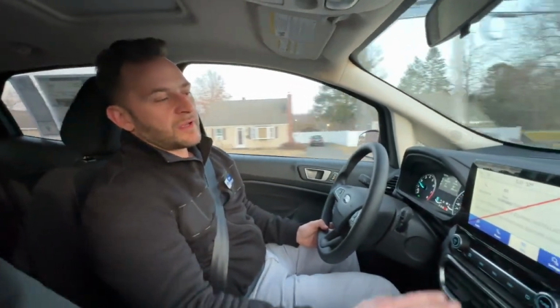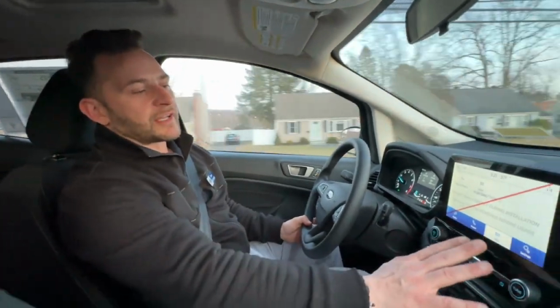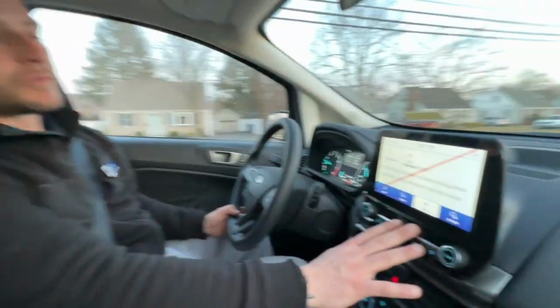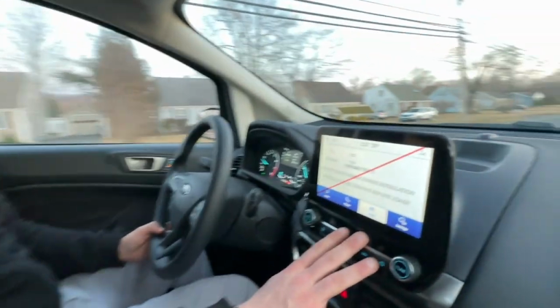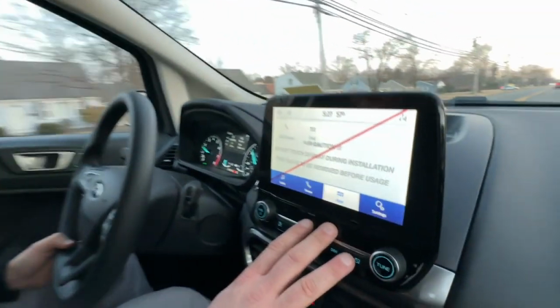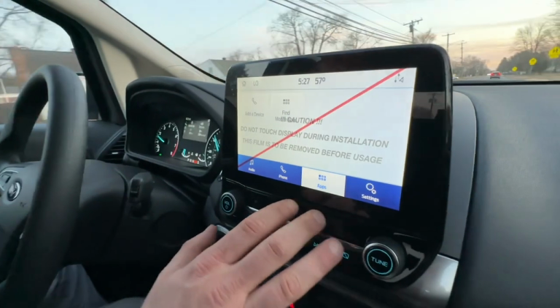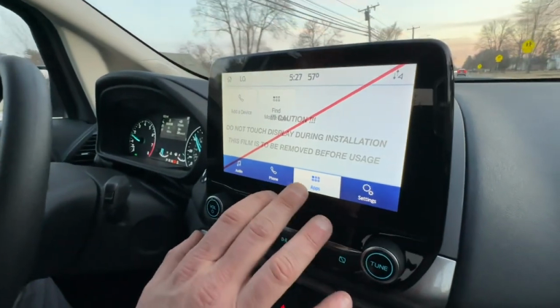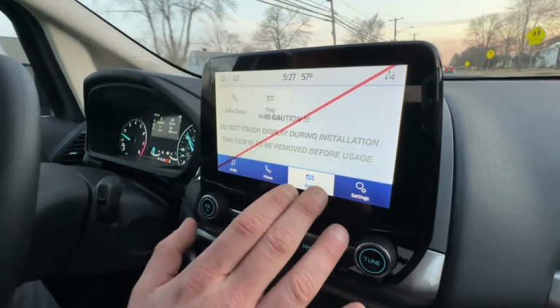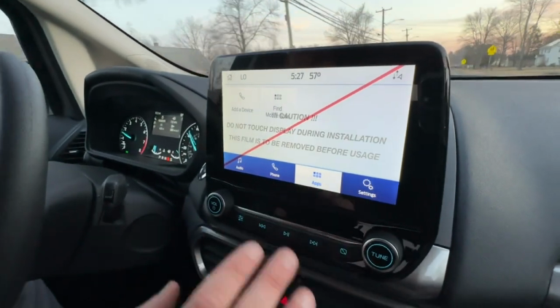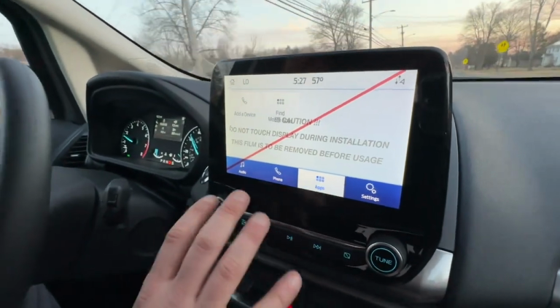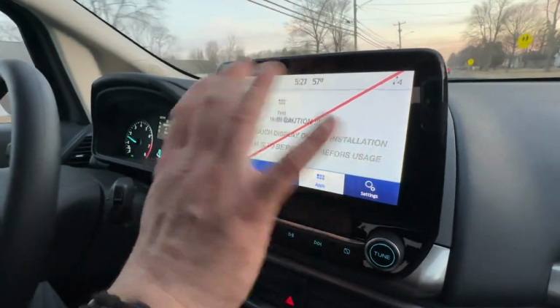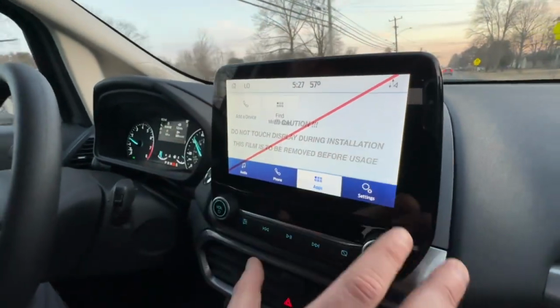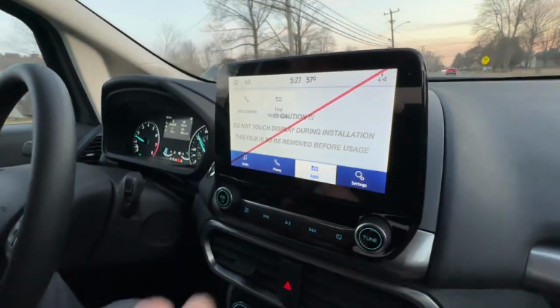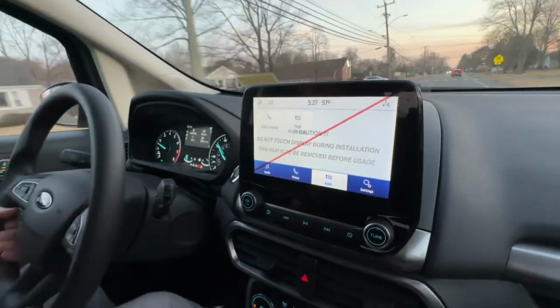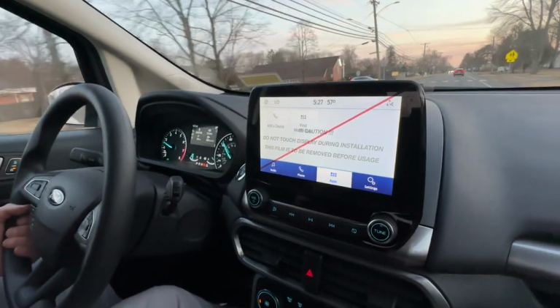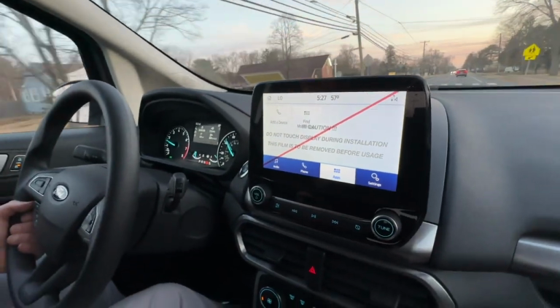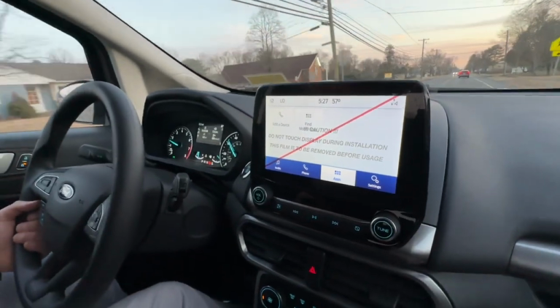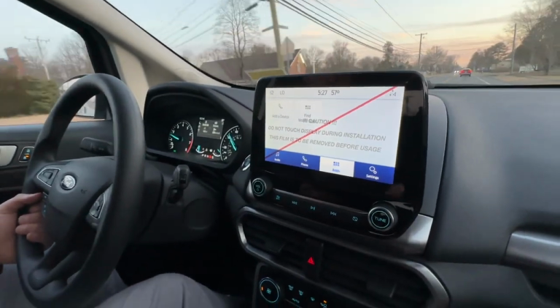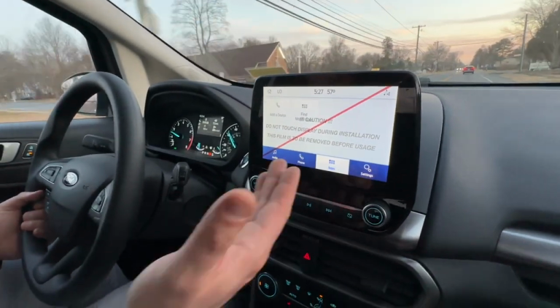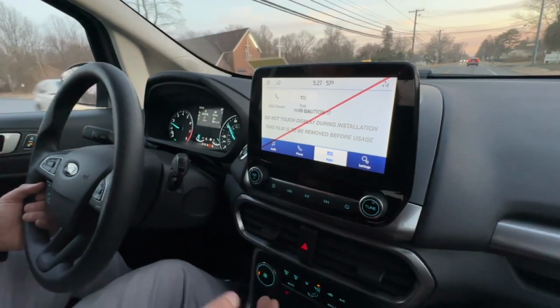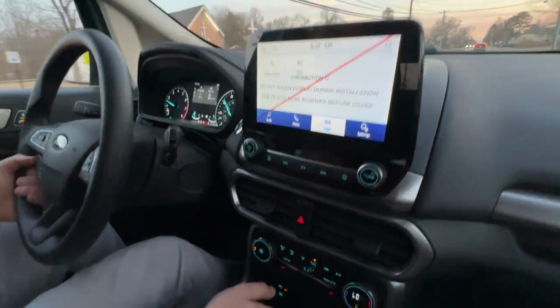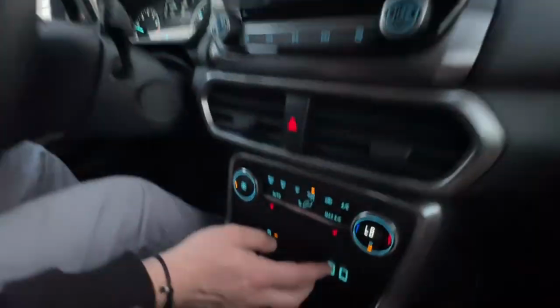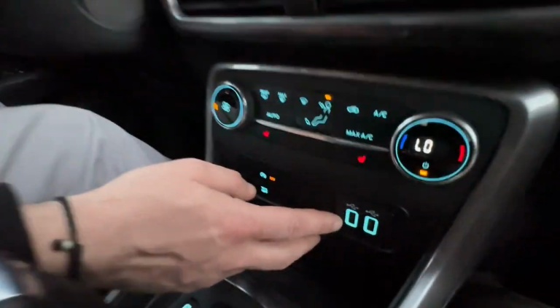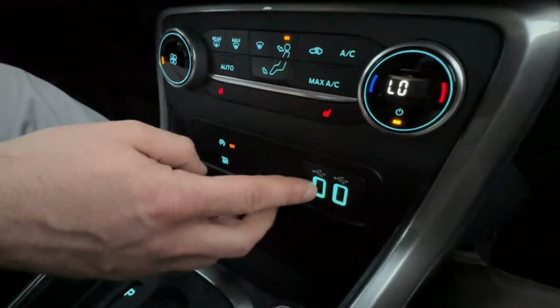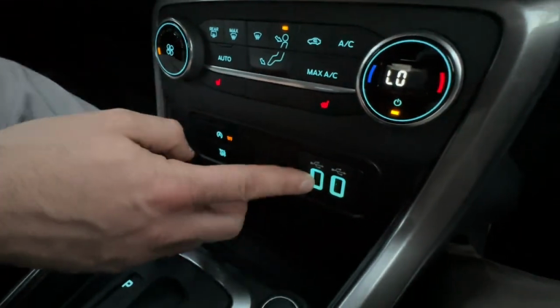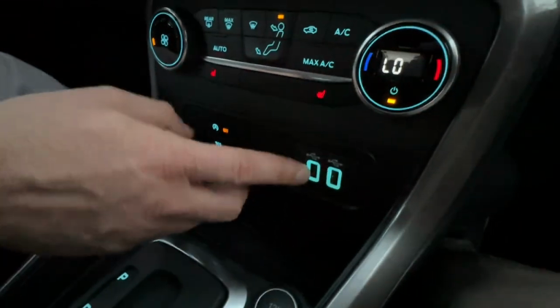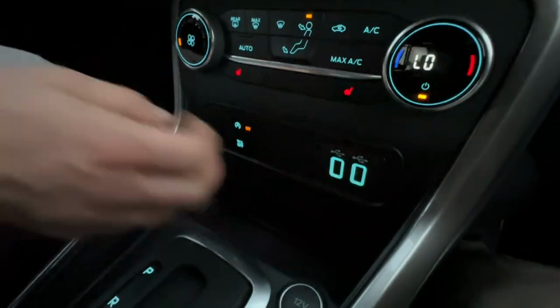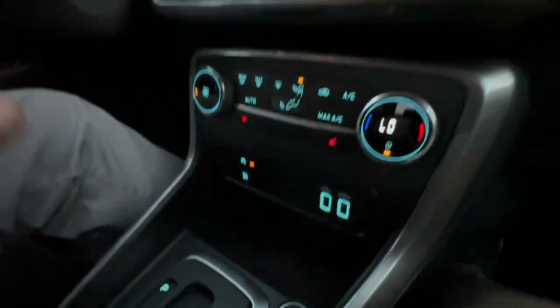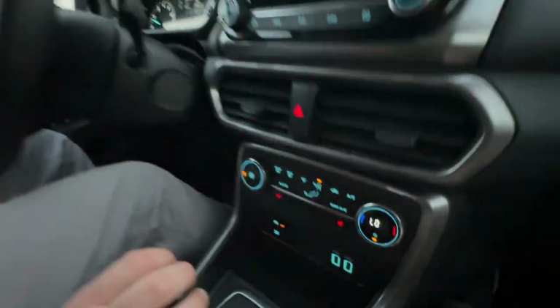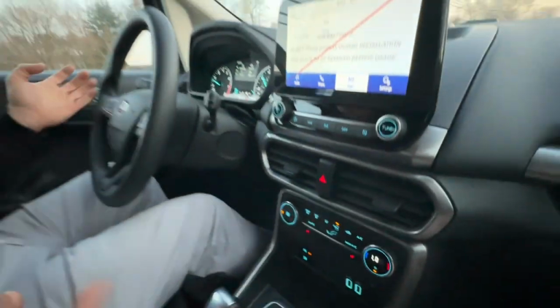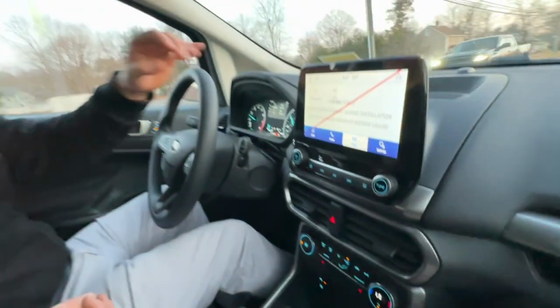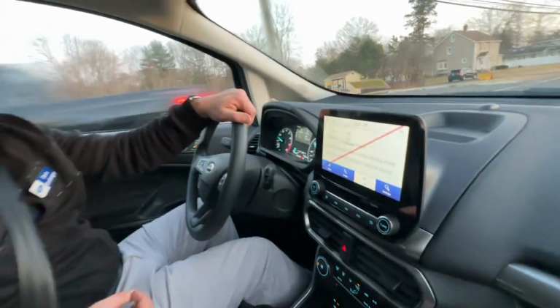If you look at the screen here, I do have this app up. So basically, this is where your Apple CarPlay or your Android Auto would pop up. All you would have to do is plug your charging cord in here and charge it into the bottom of your phone.